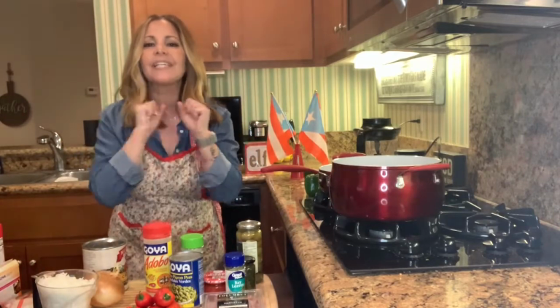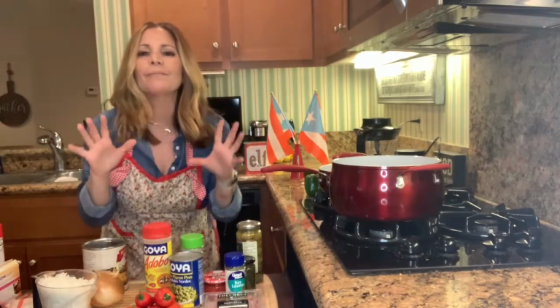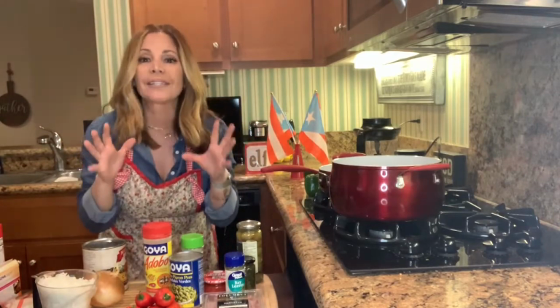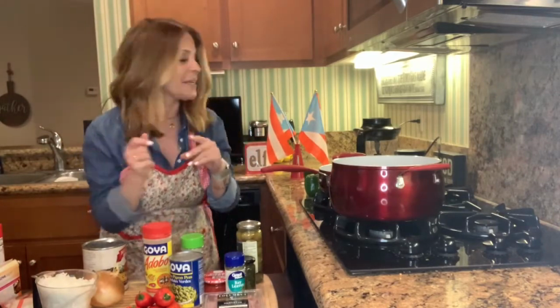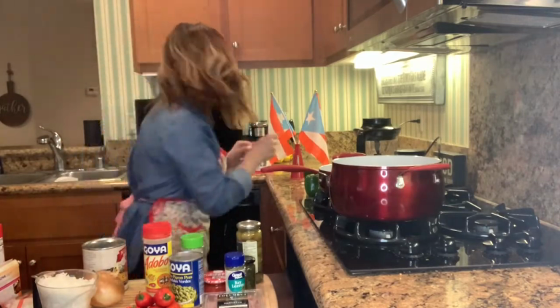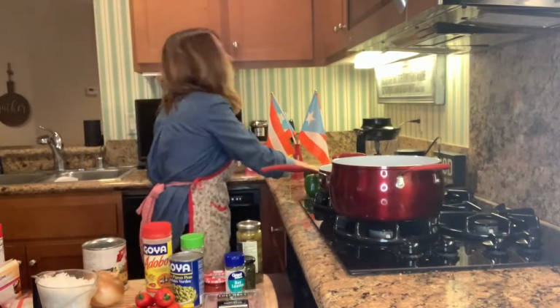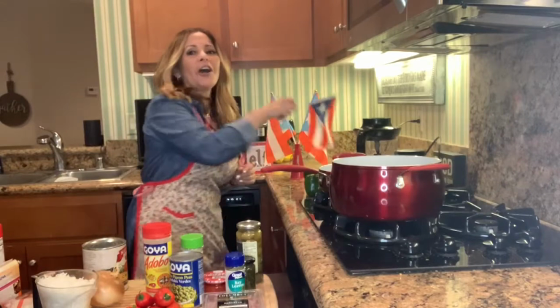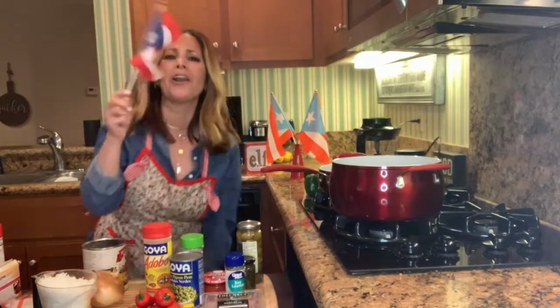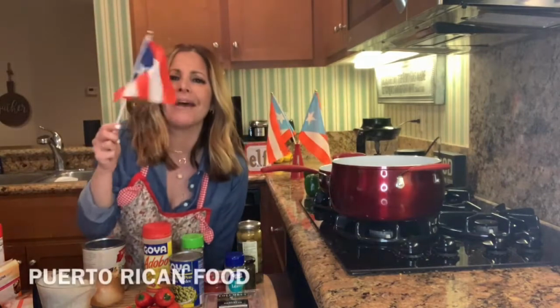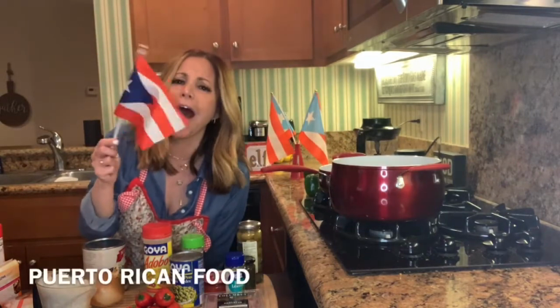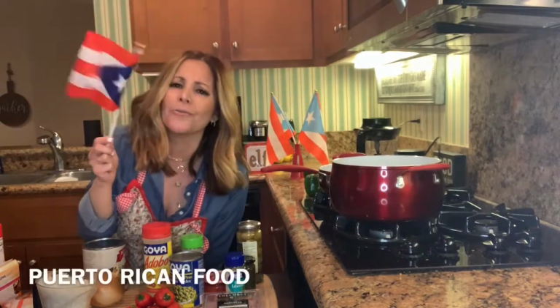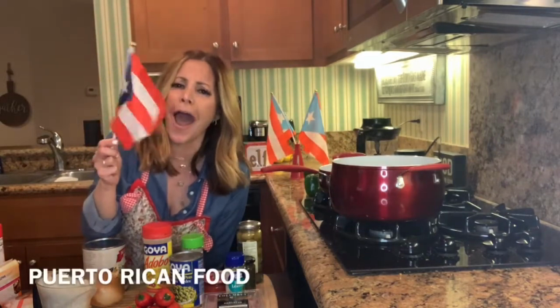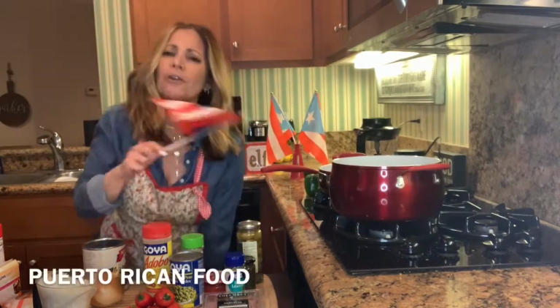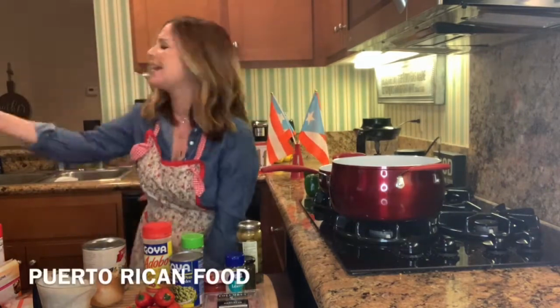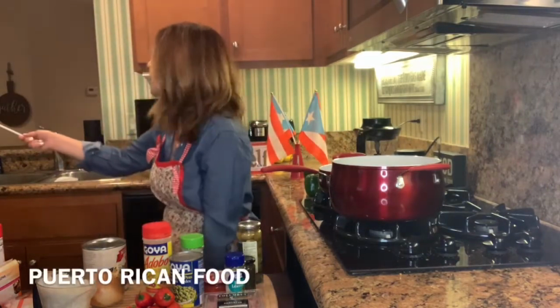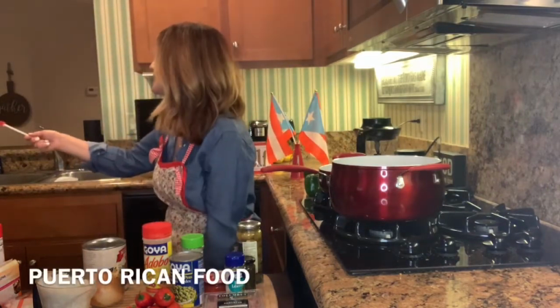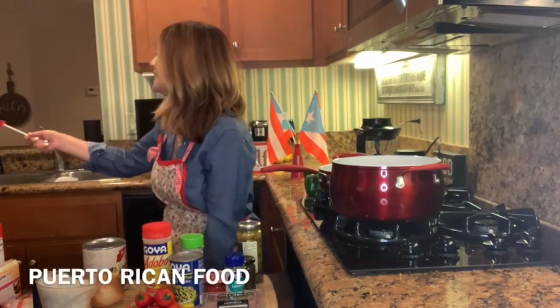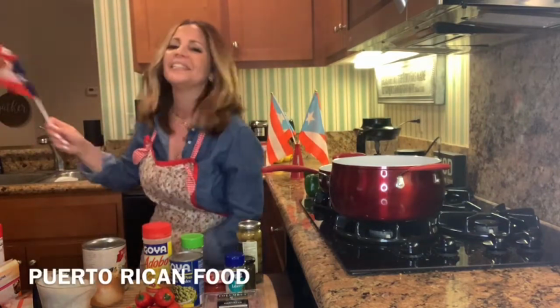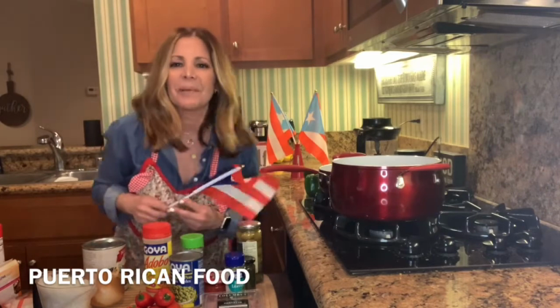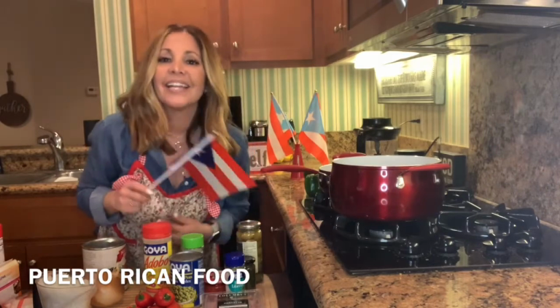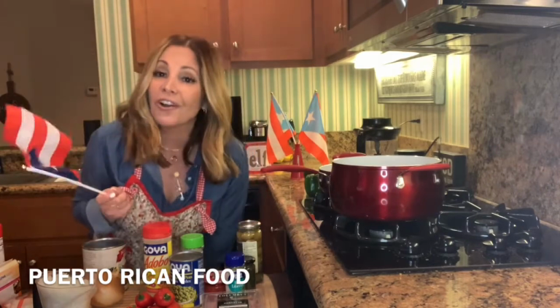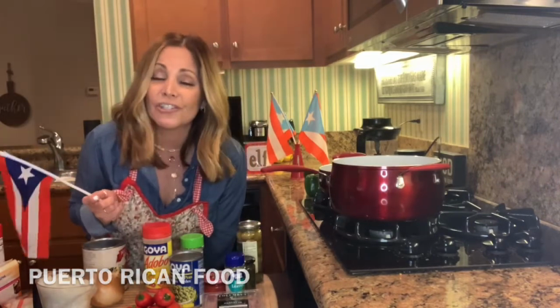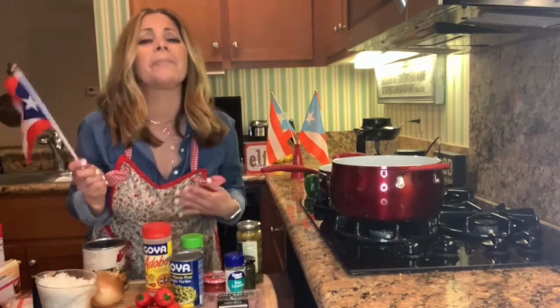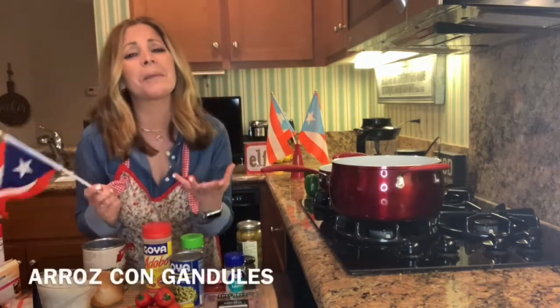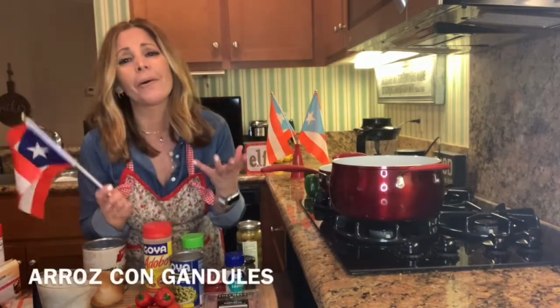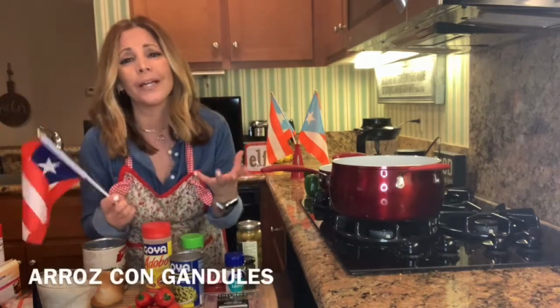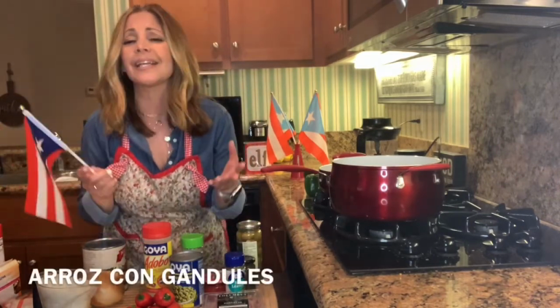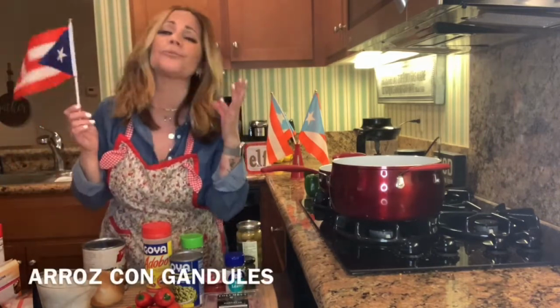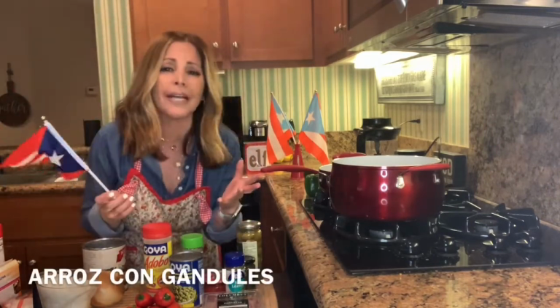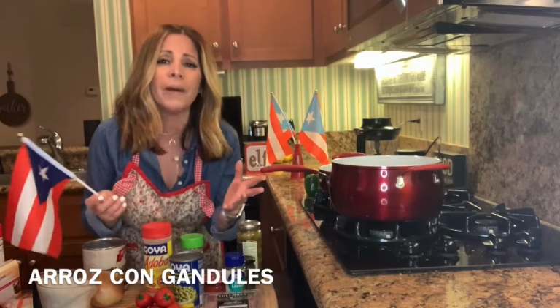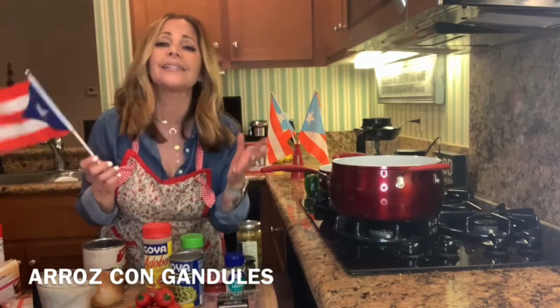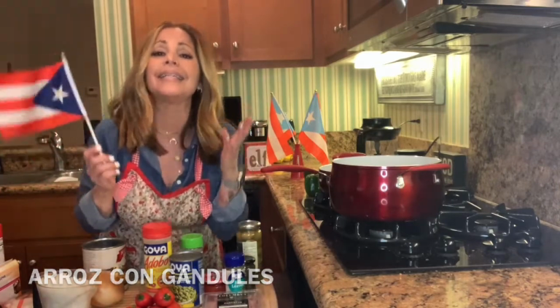Today I'm so excited because I'm cooking Puerto Rican food! And who's excited about it? Me! That's Bella — it was her idea. She's like, mom, please make me some arroz con gandules. And because we're stuck at home, I decided yes.